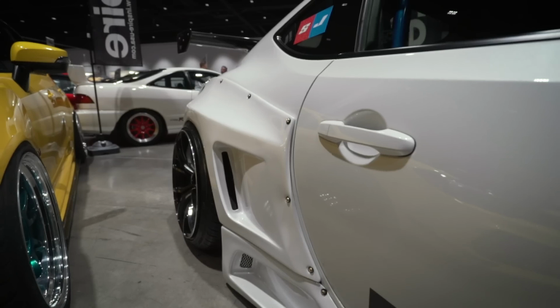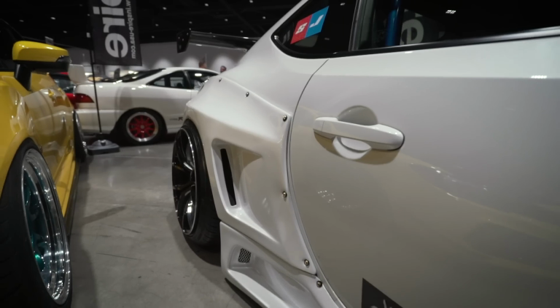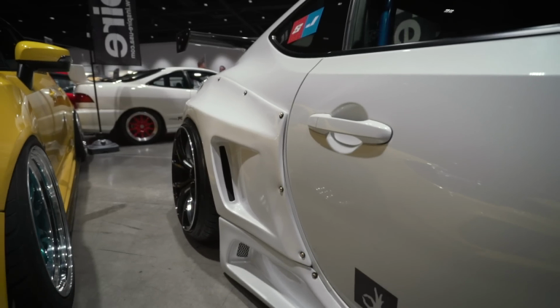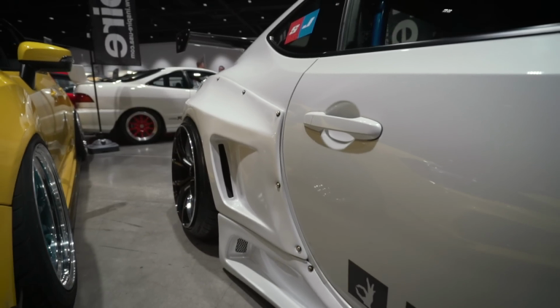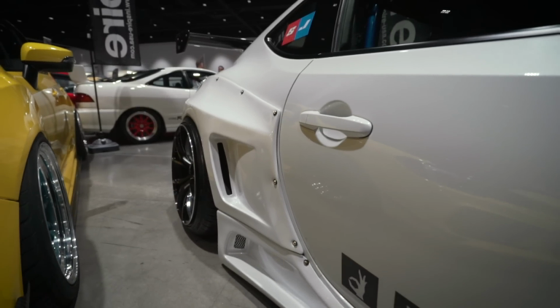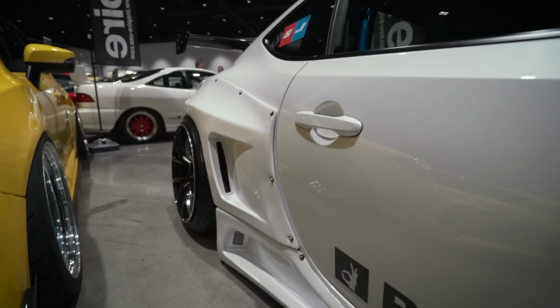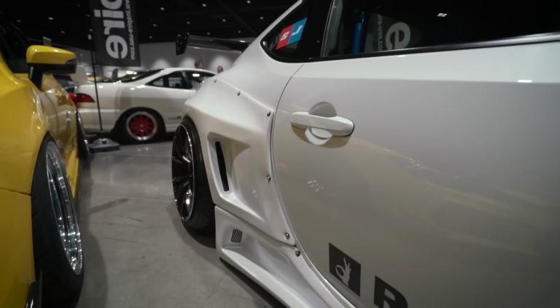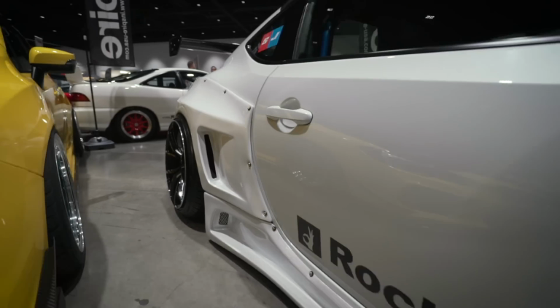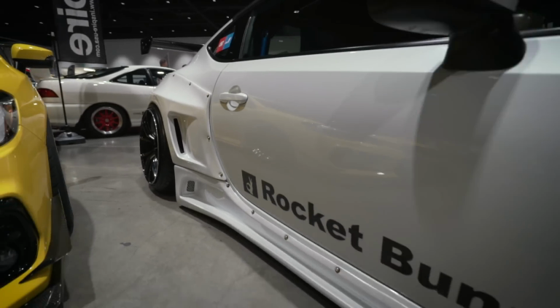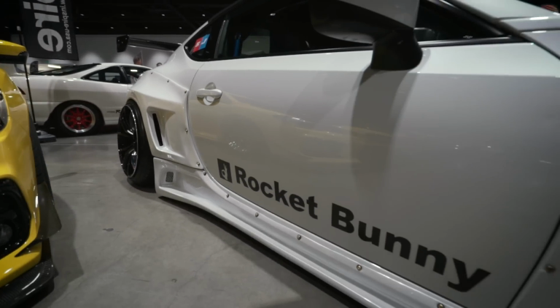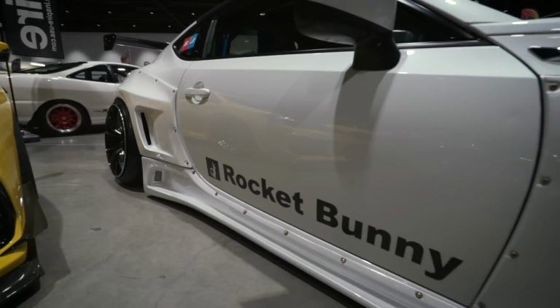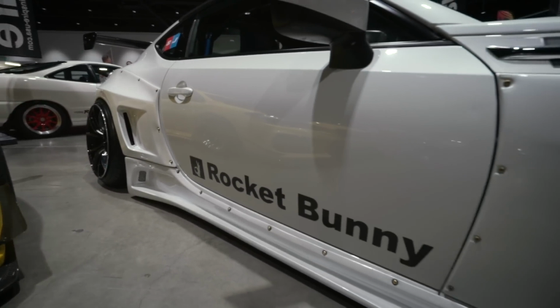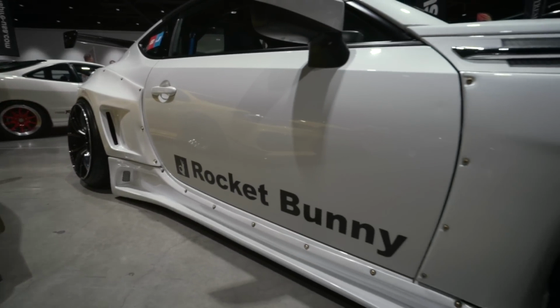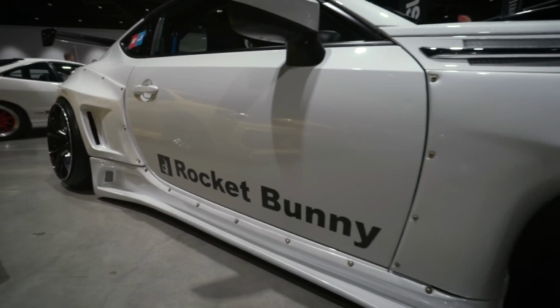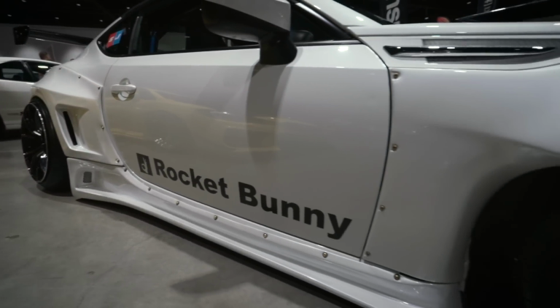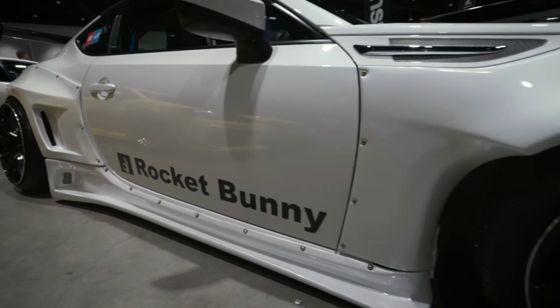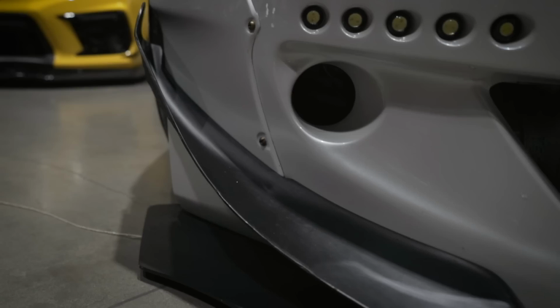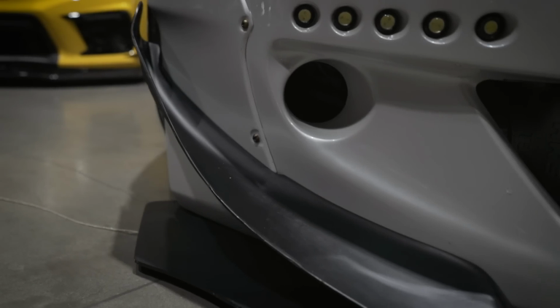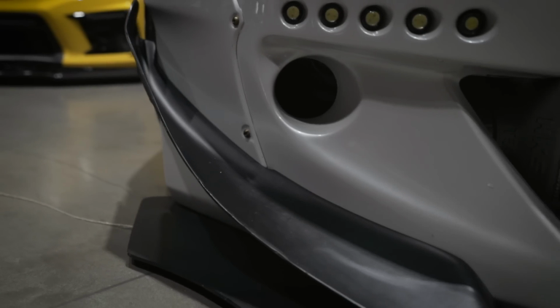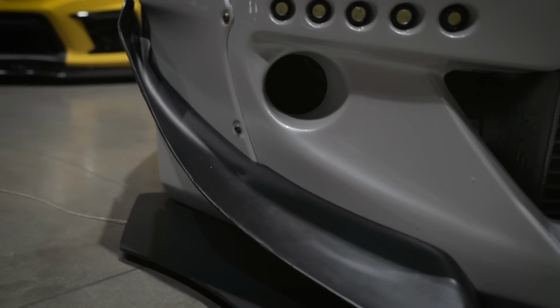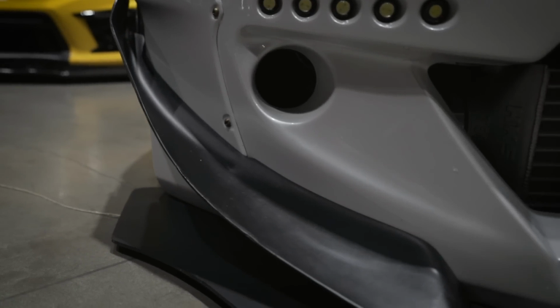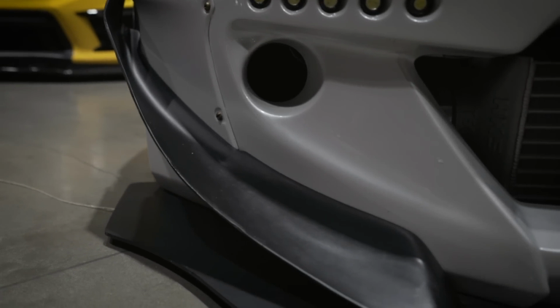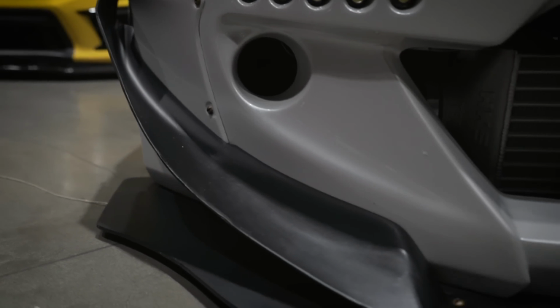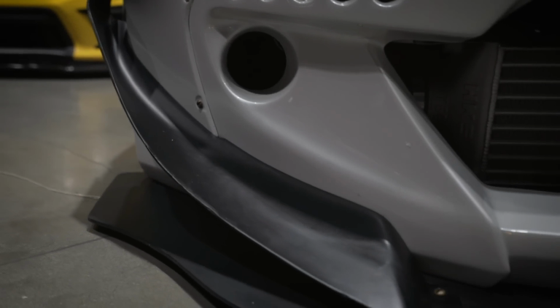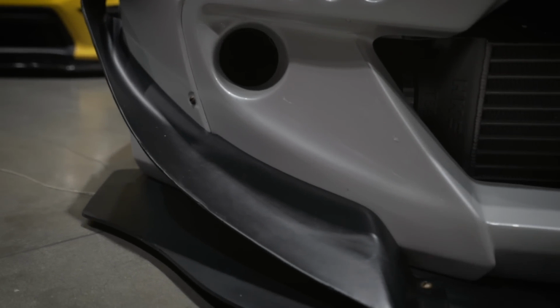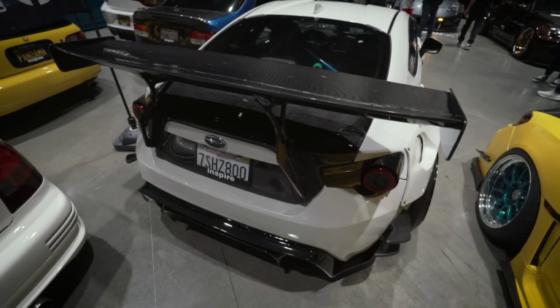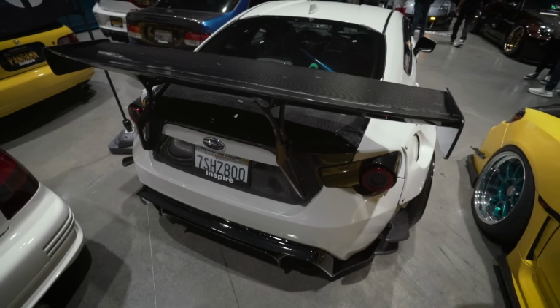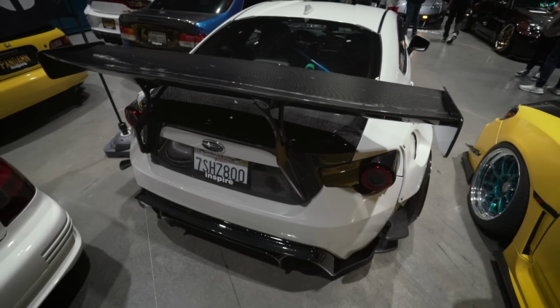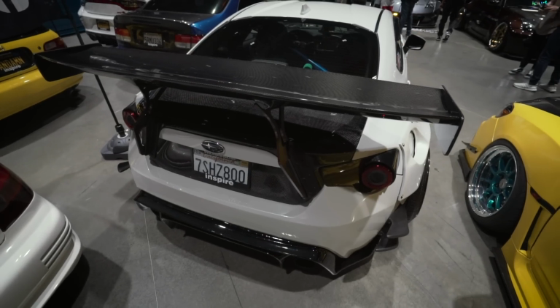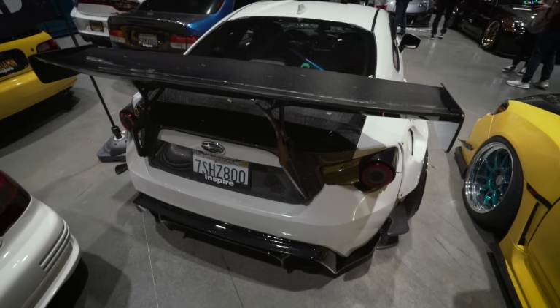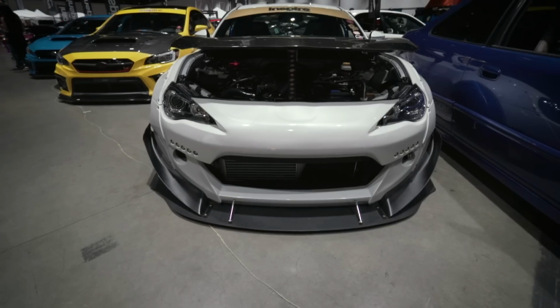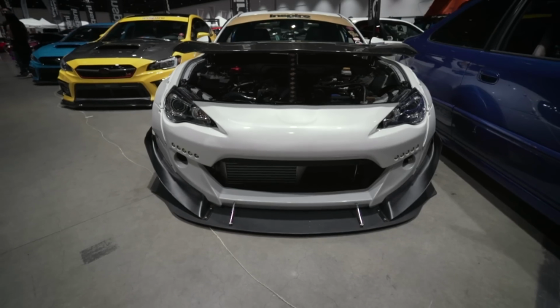First thing I did to it was air suspension, and I went with the whole Rocket Bunny V2, and then I went with Rocket Bunny V3 in the front — so it's half of one and then half of the other one.